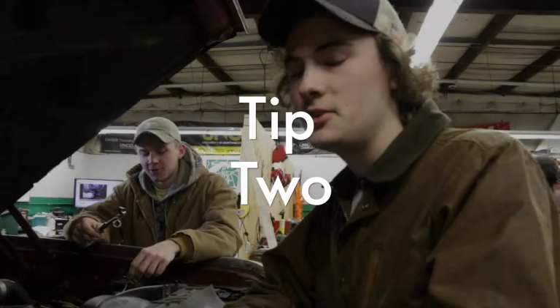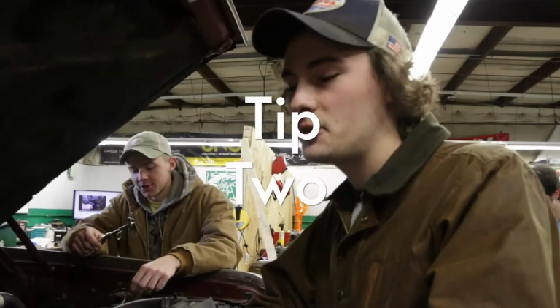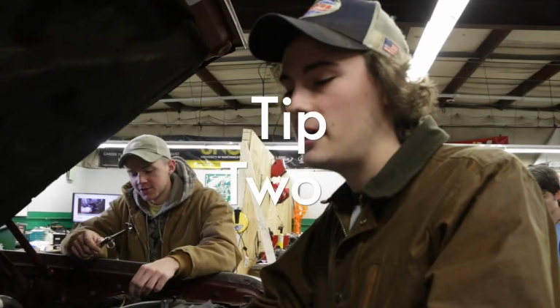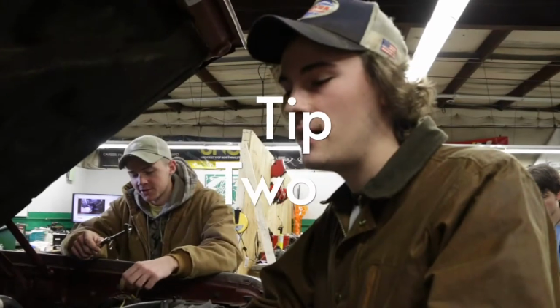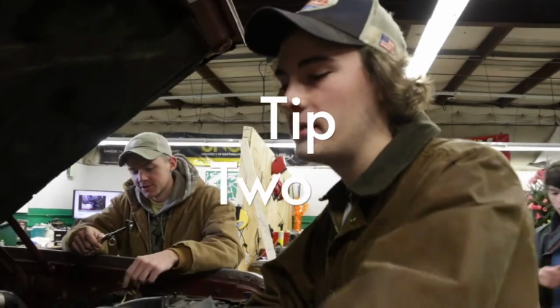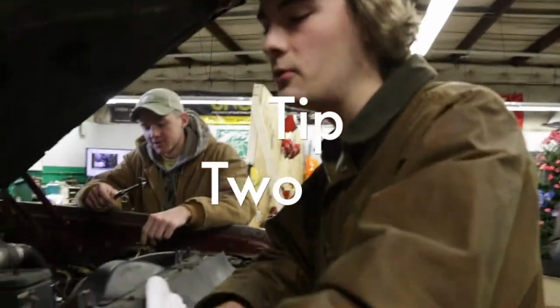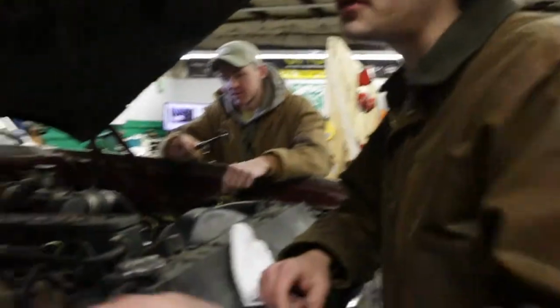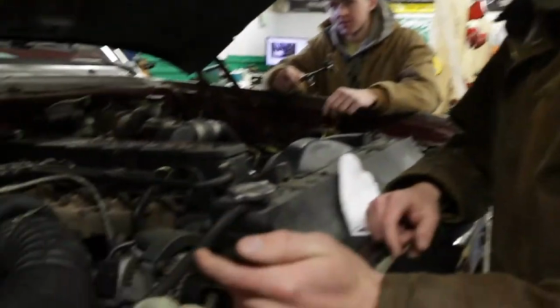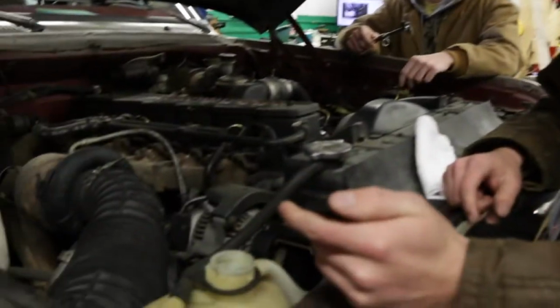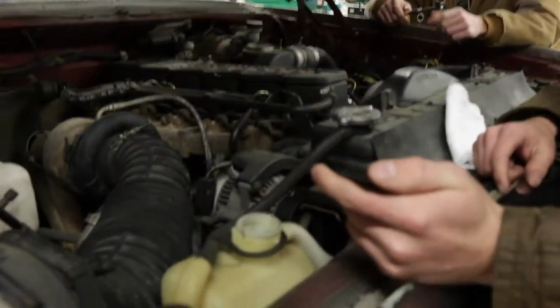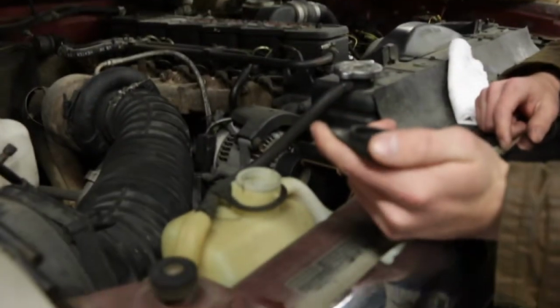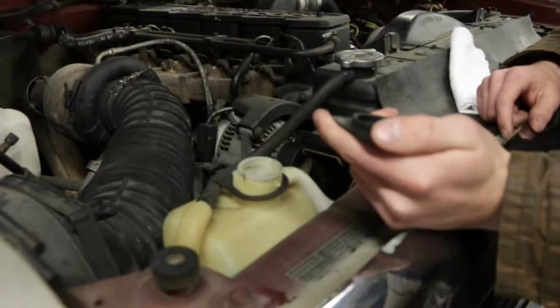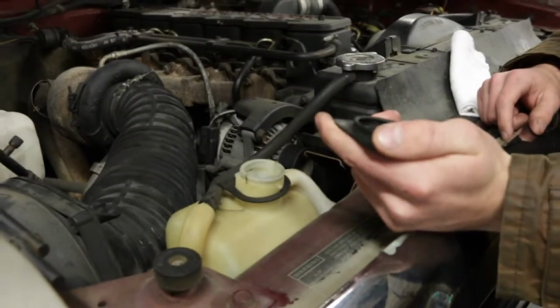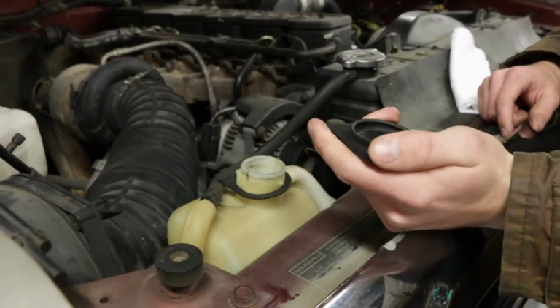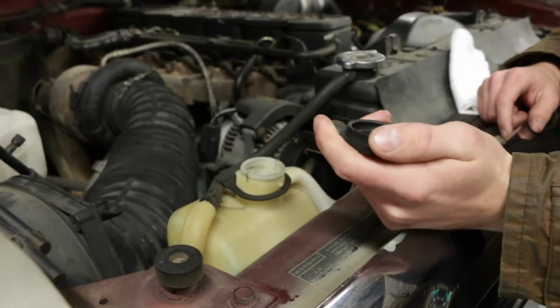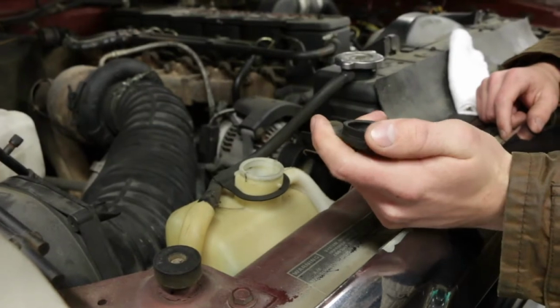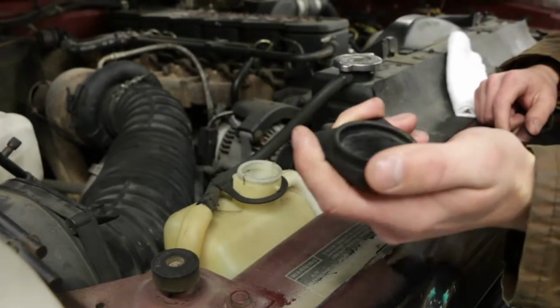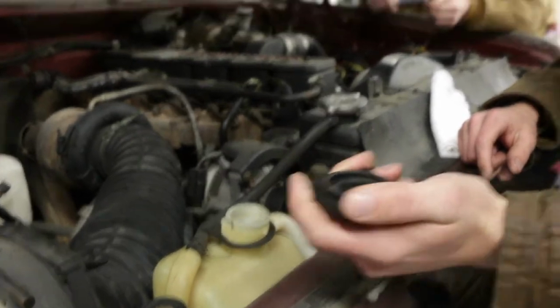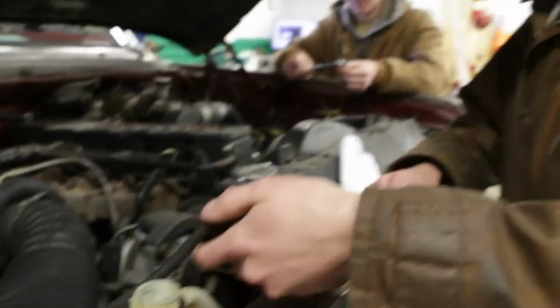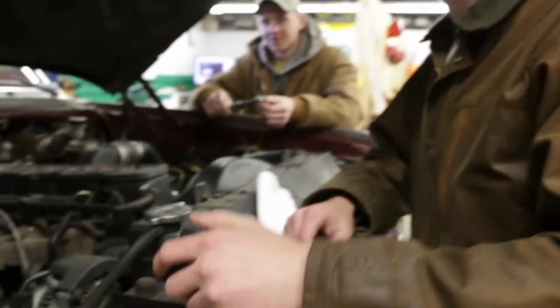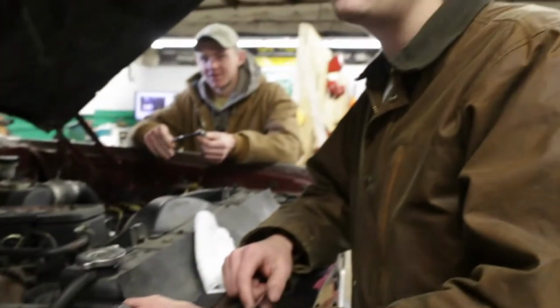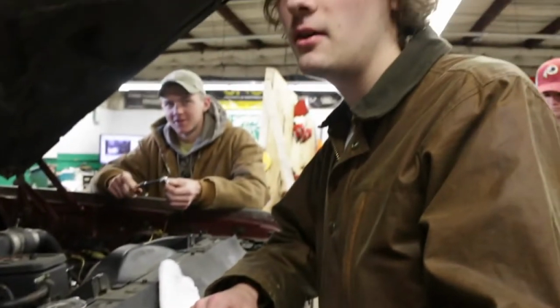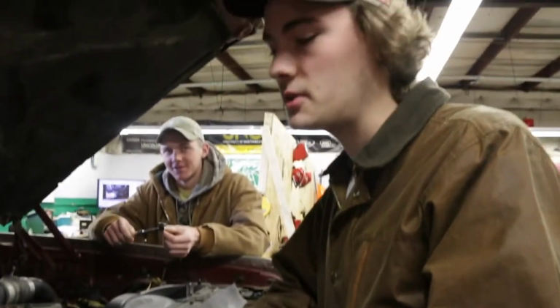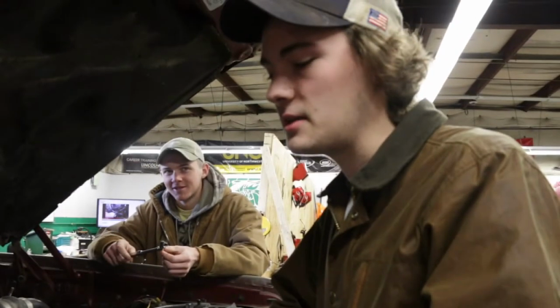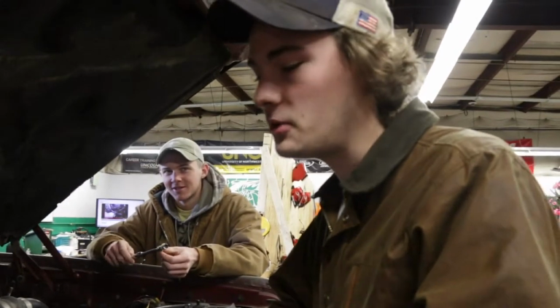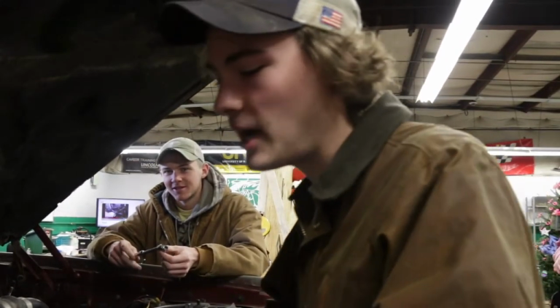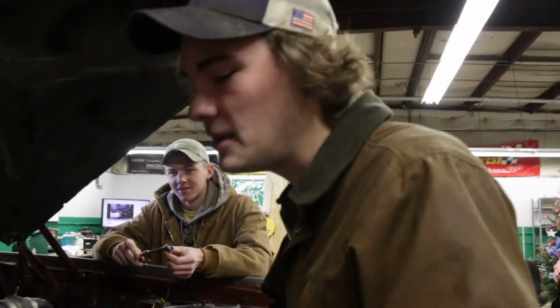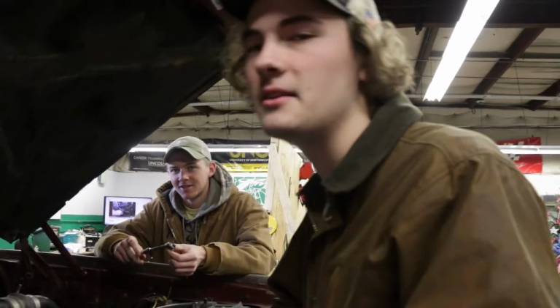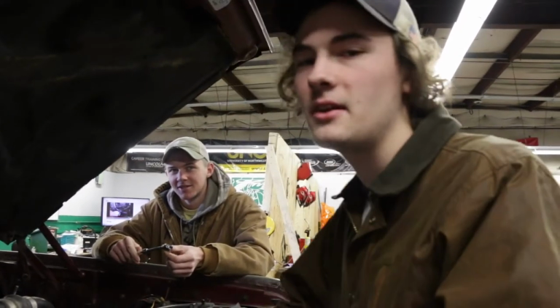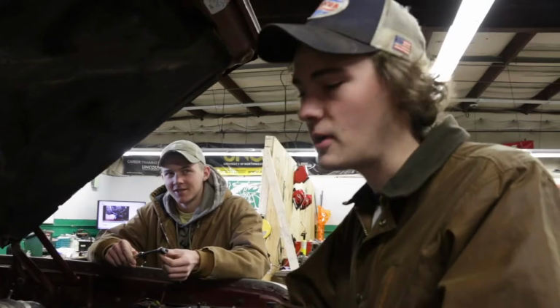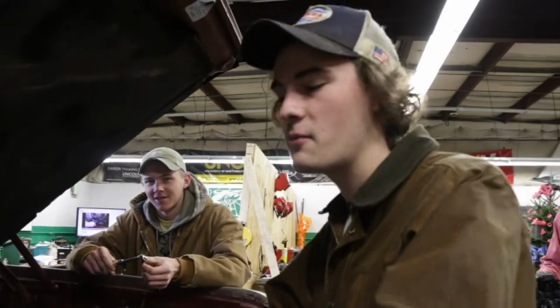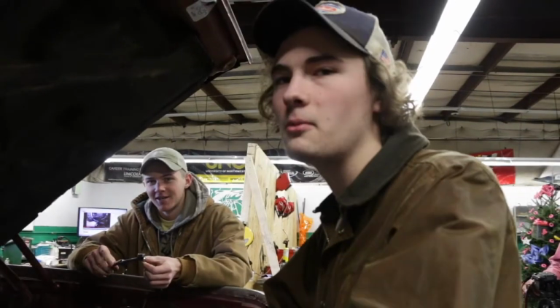Check your coolant every now and then in the coolant reservoir. Make sure the coolant color is what it's supposed to be — a bright color. If it's brown or it looks like it has milky stuff in it, then you probably have a problem.